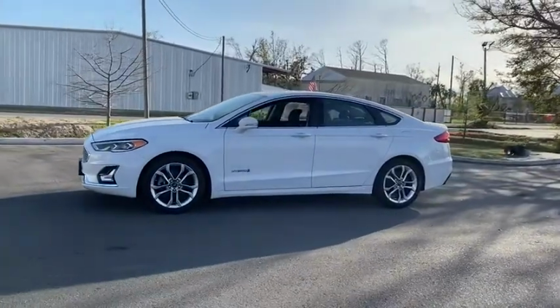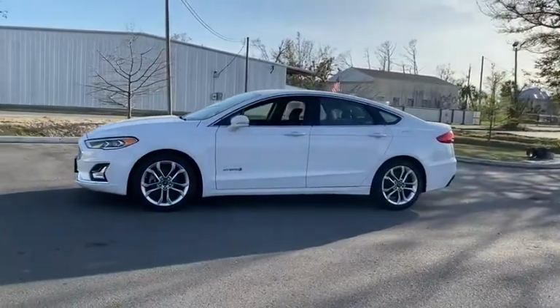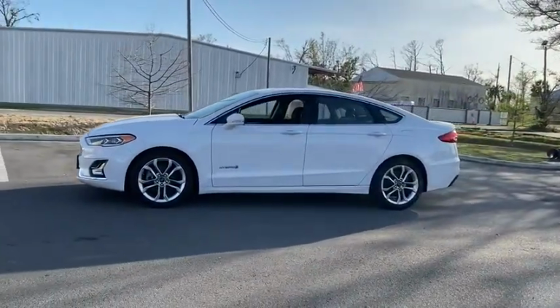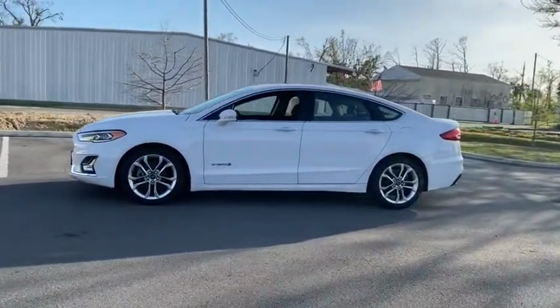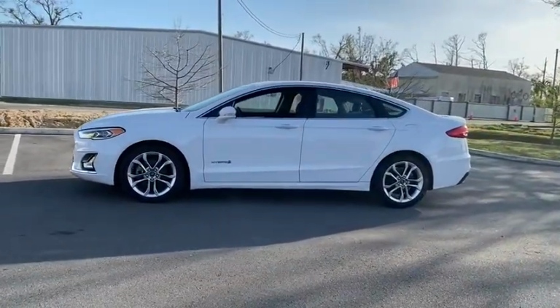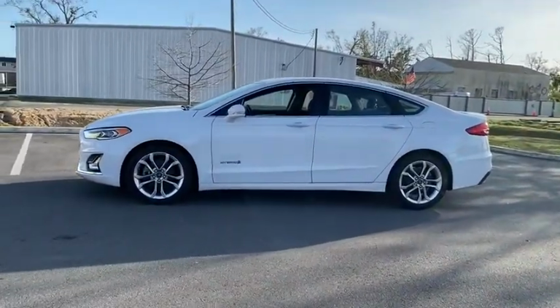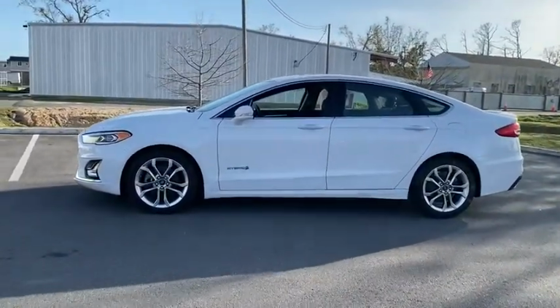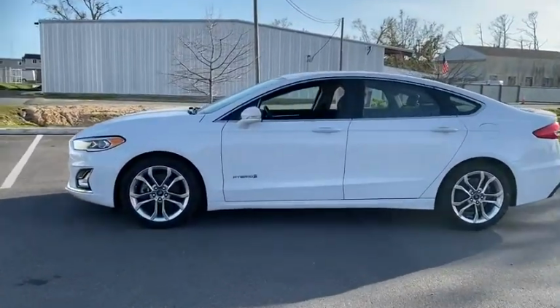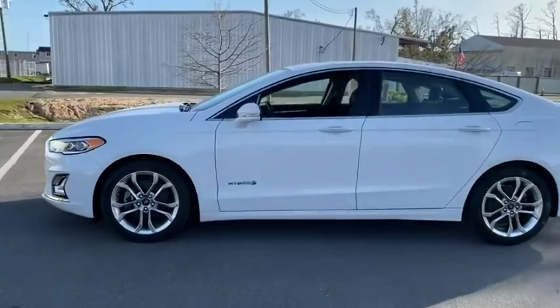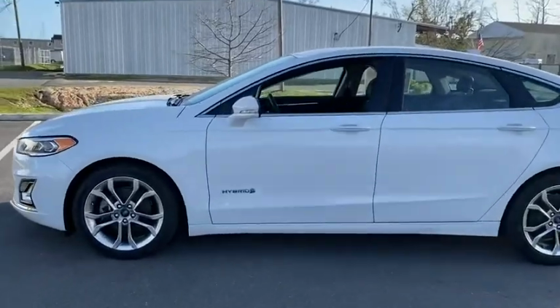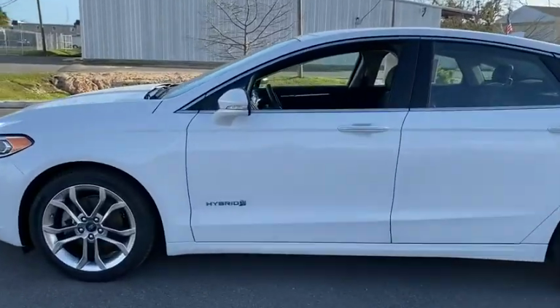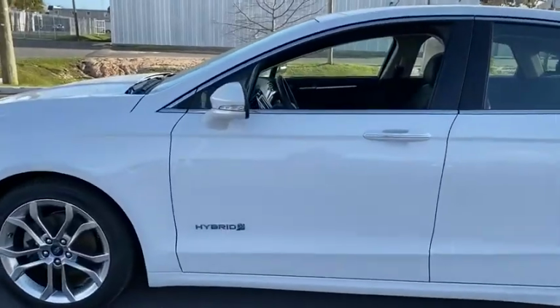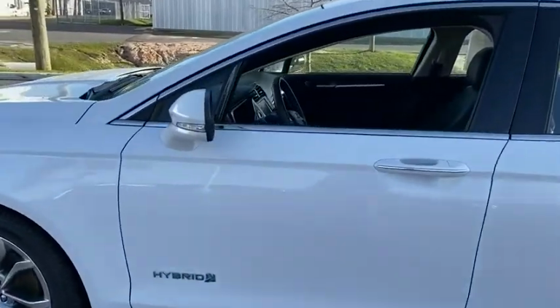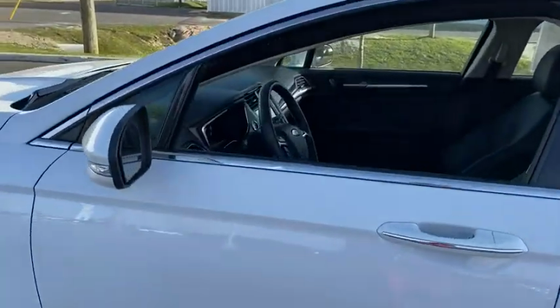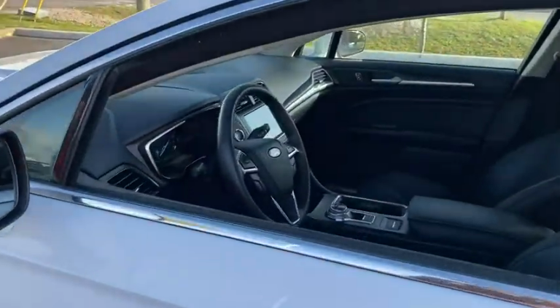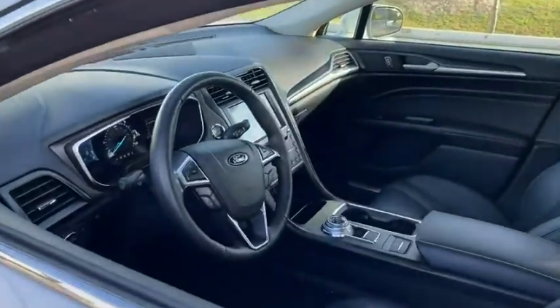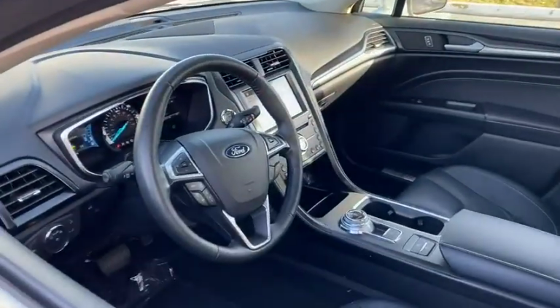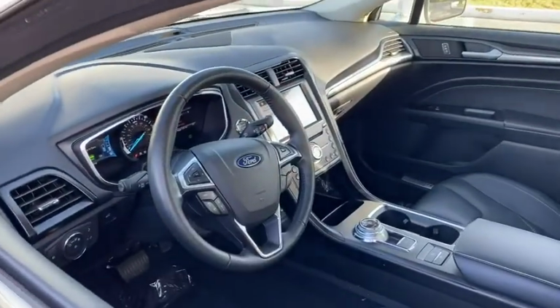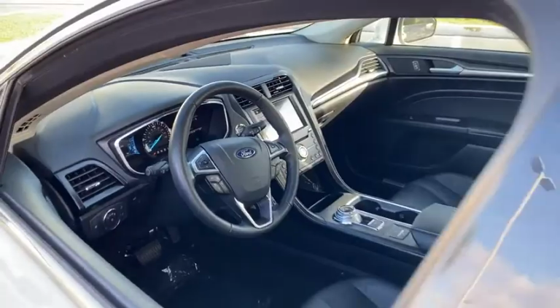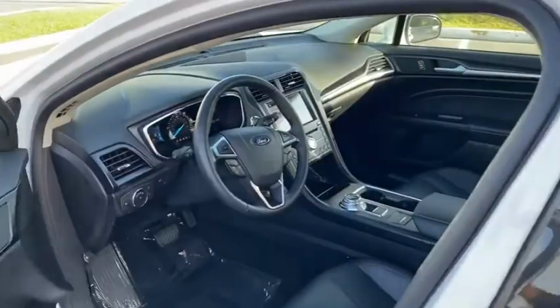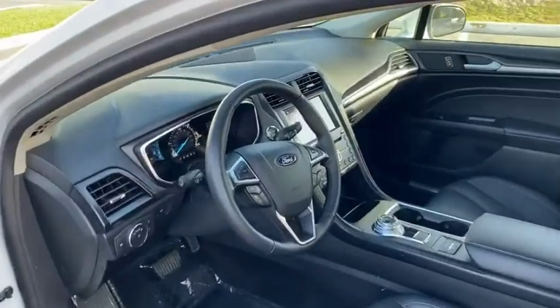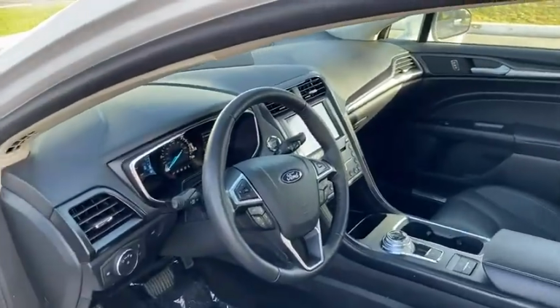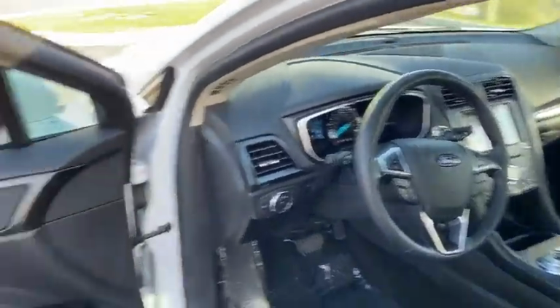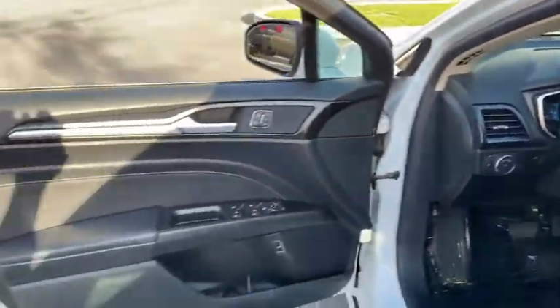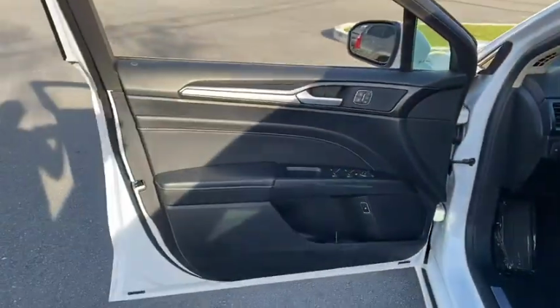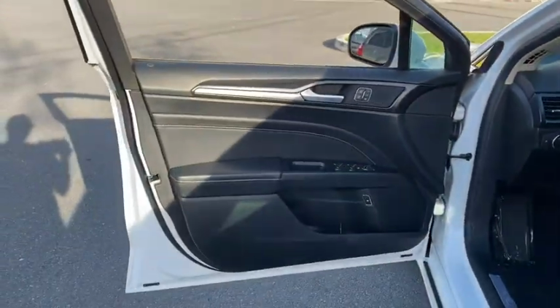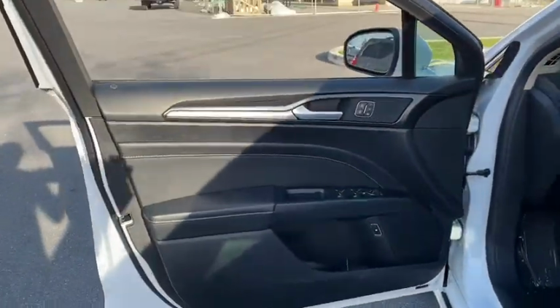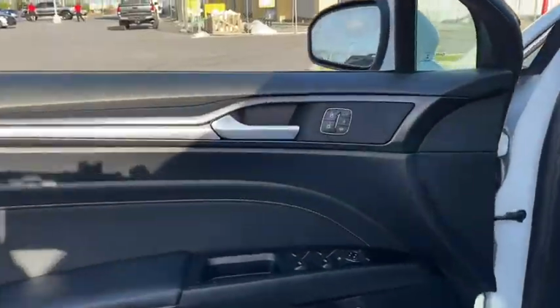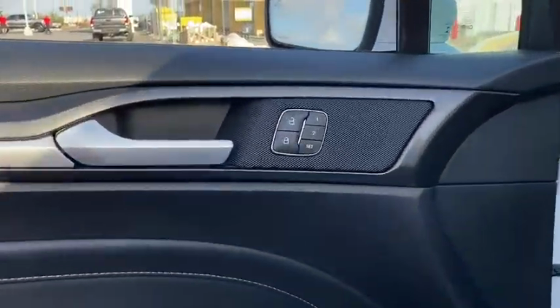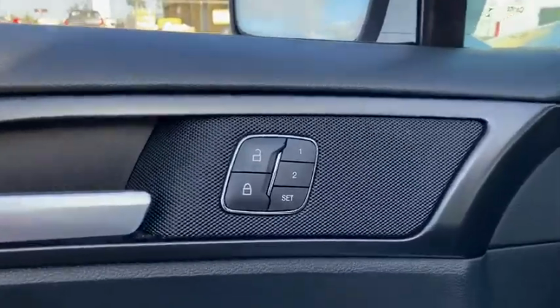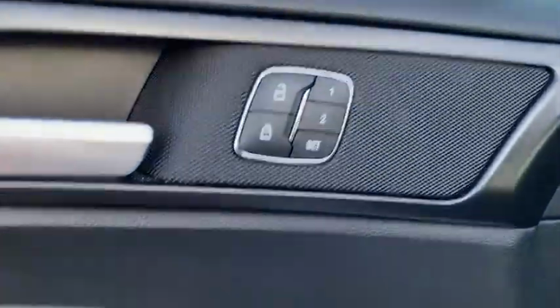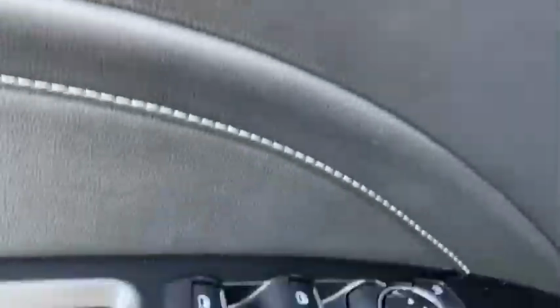Here are some of this vehicle's great options: traction control, power passenger seat, navigation system, dual airbags, power steering, four-wheel disc brakes, universal garage door opener, fog lights, electronic stability control, security system.